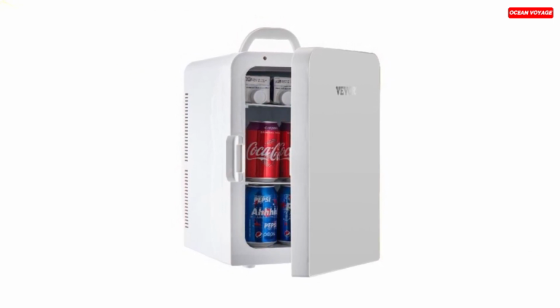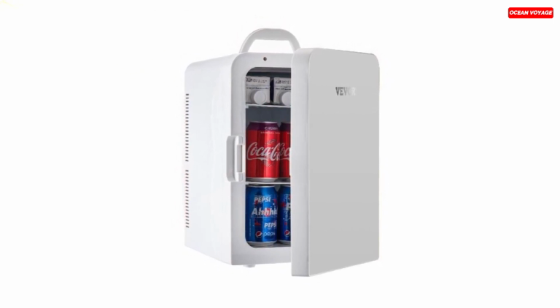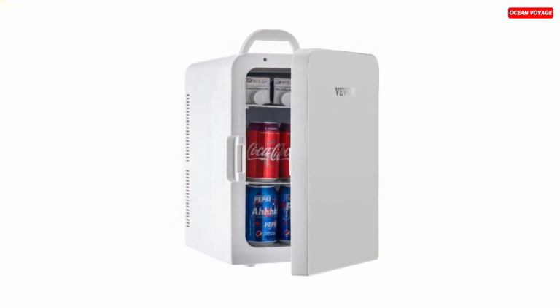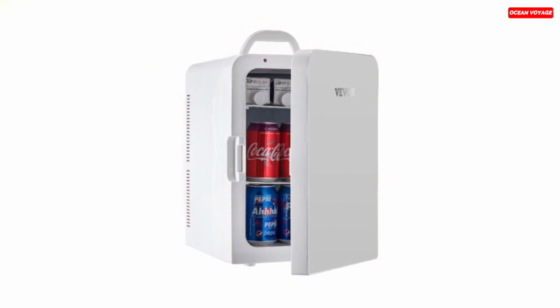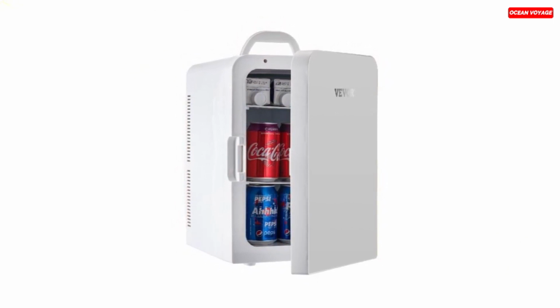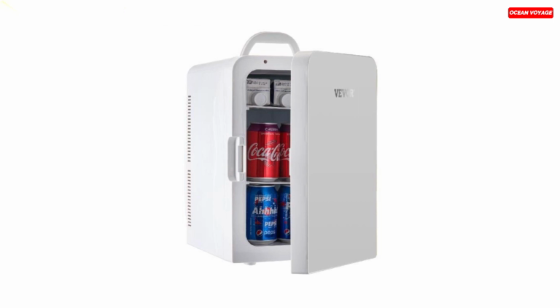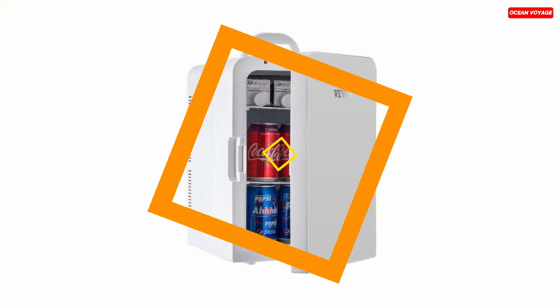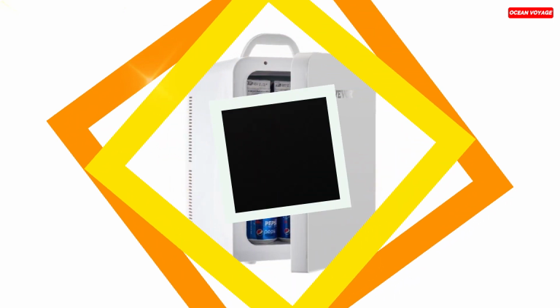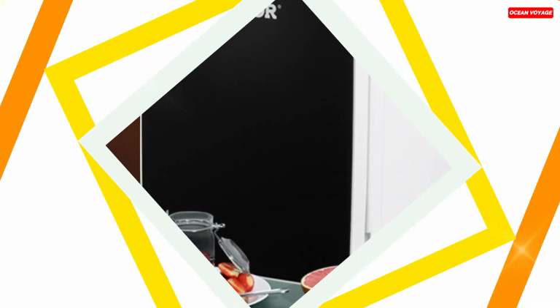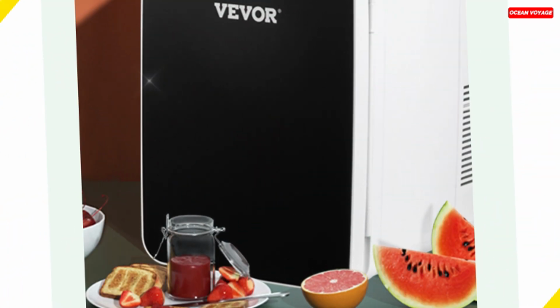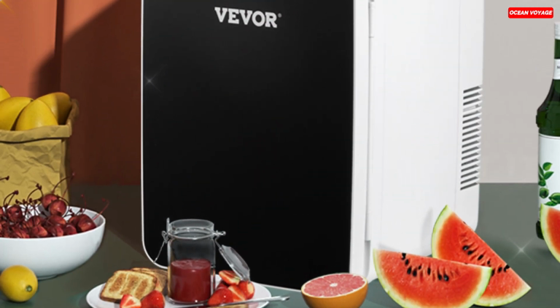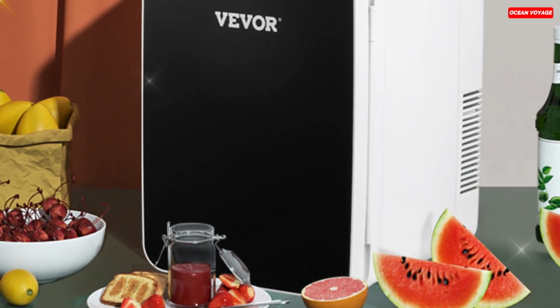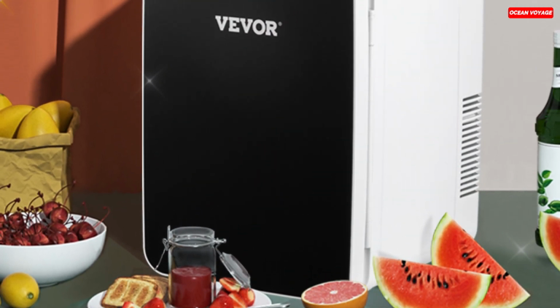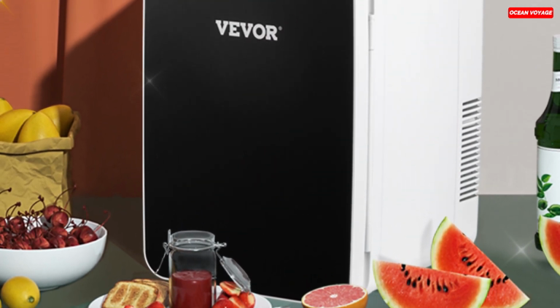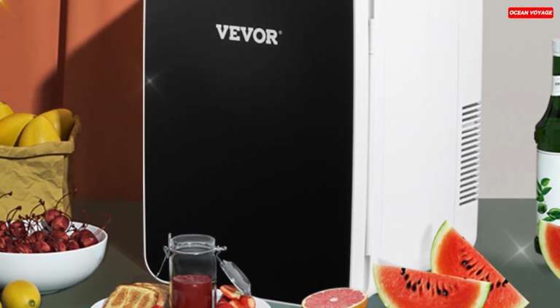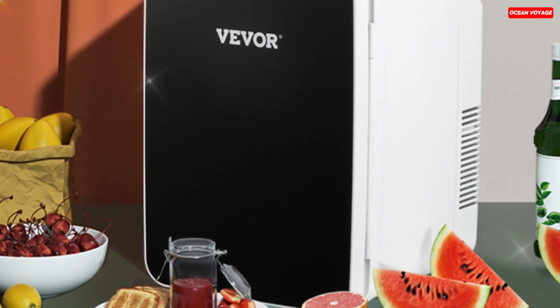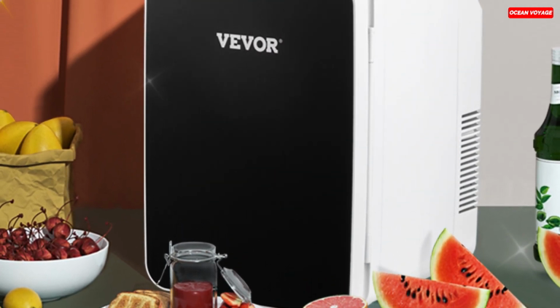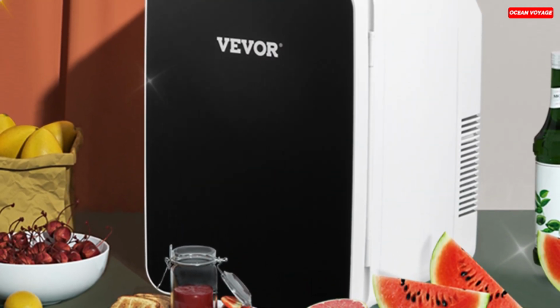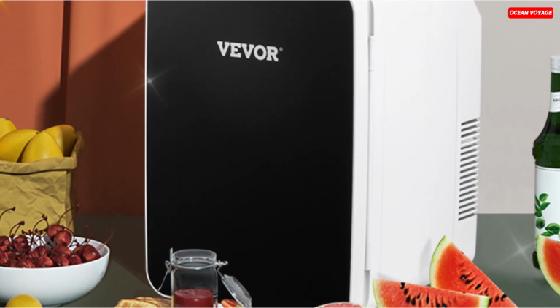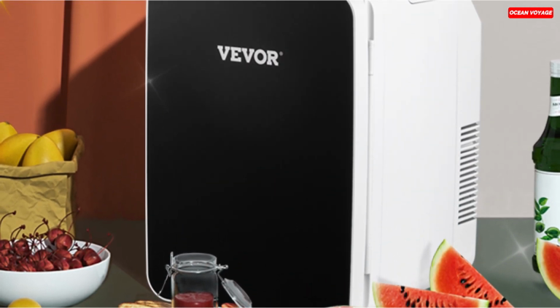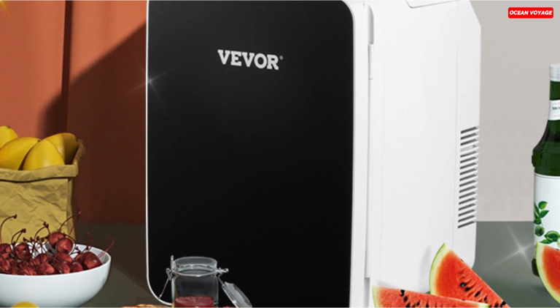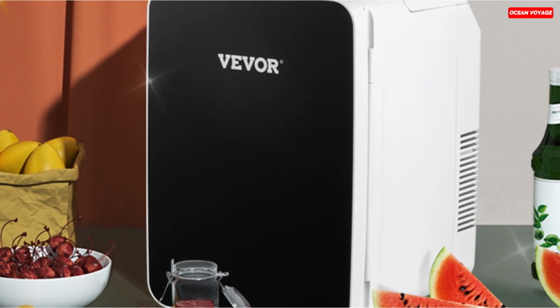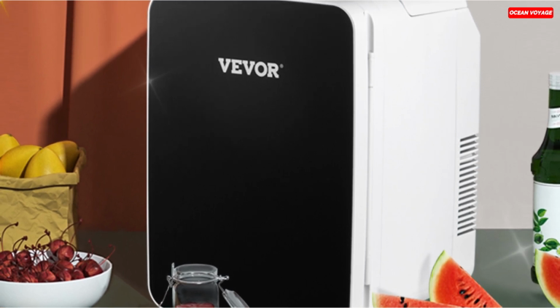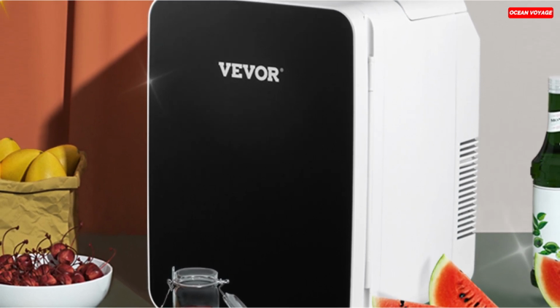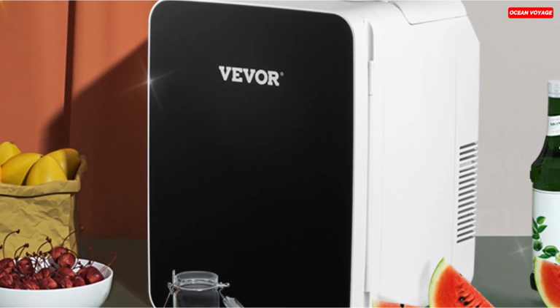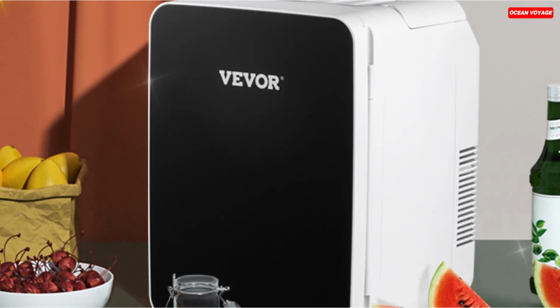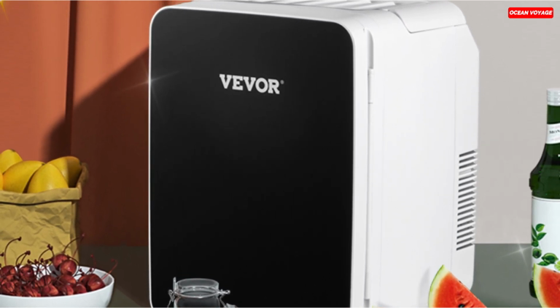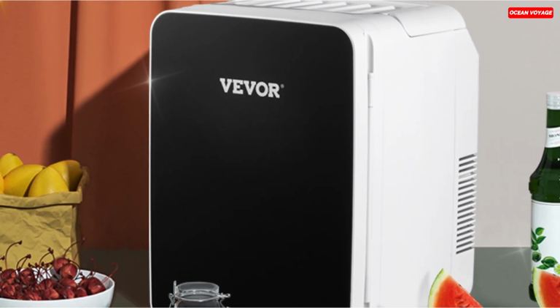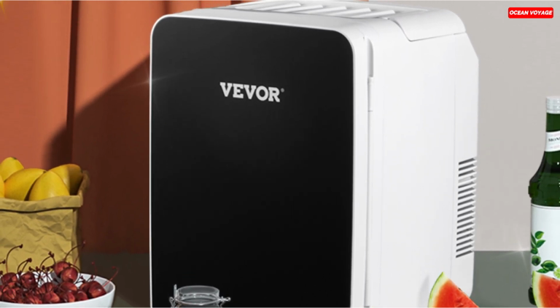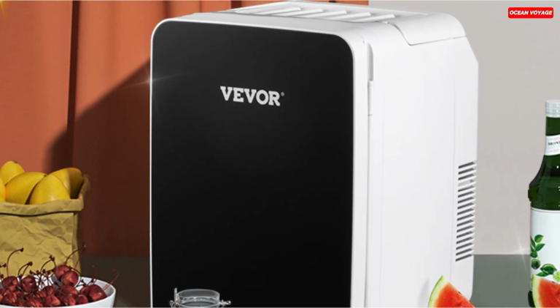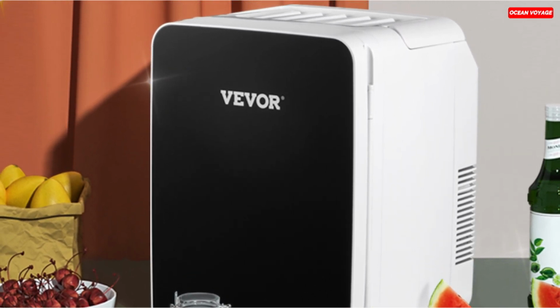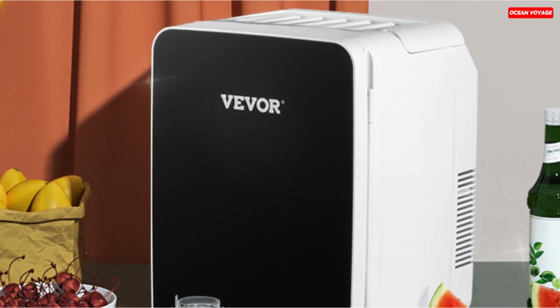Whether you need to keep your drinks cold, your food warm, or your skincare products cool, the Vever 10-liter mini-fridge is a reliable and convenient companion for all your cooling and heating needs.